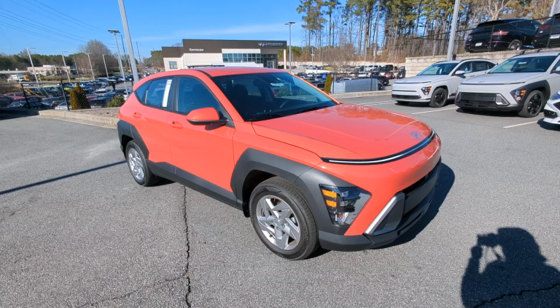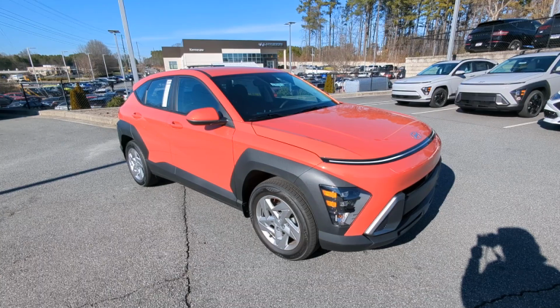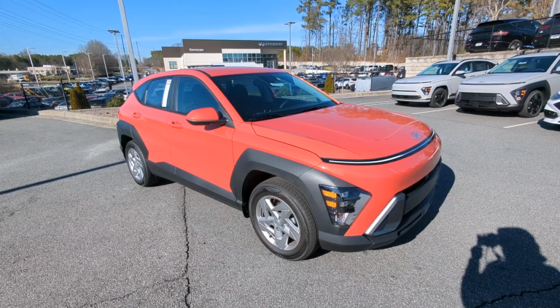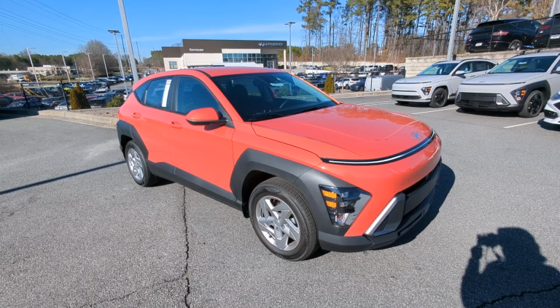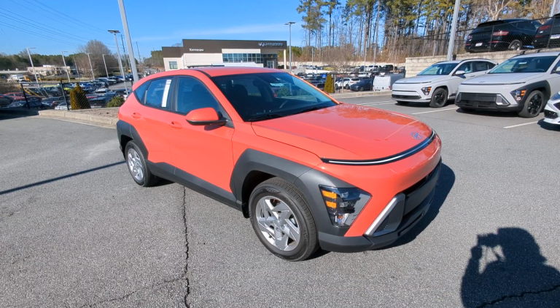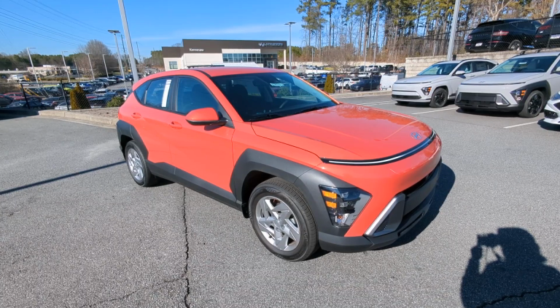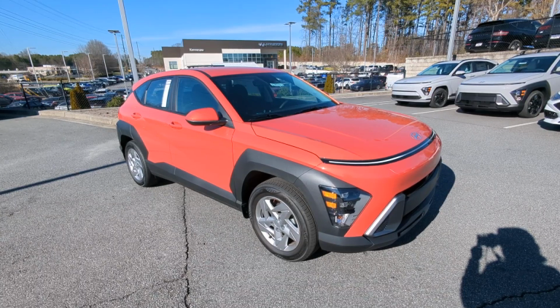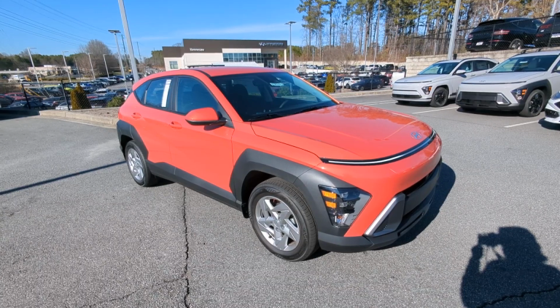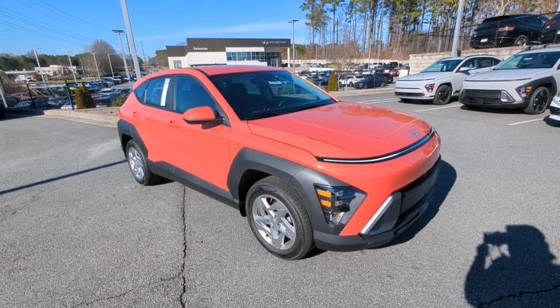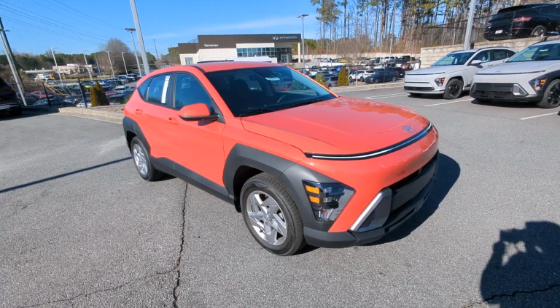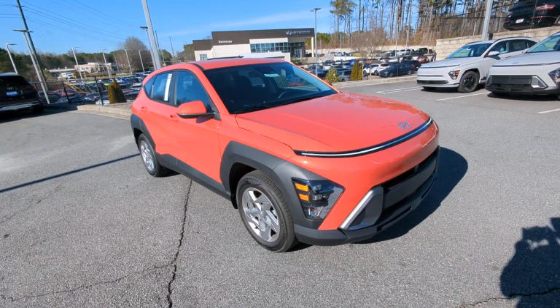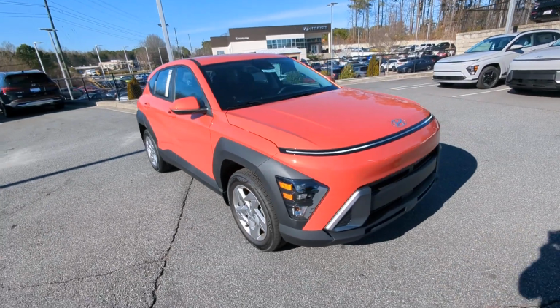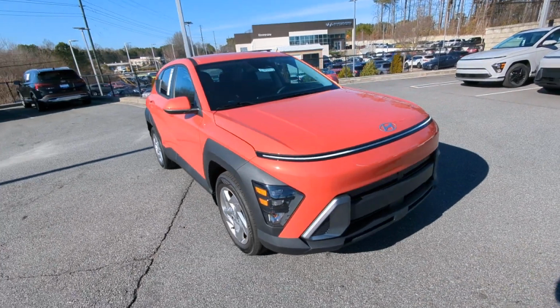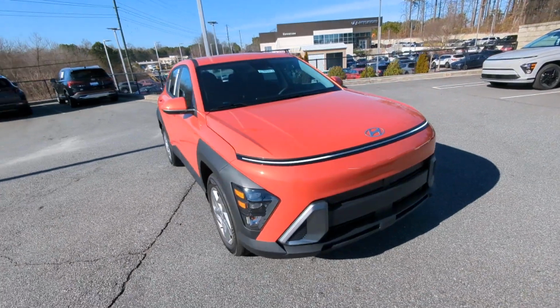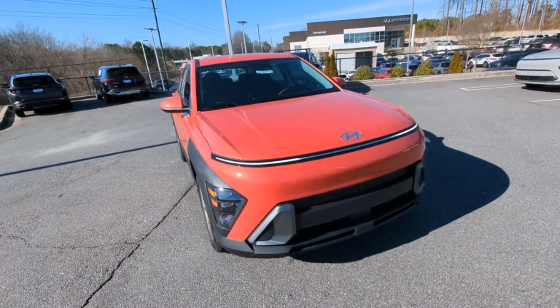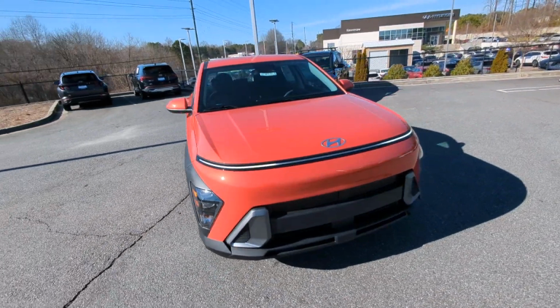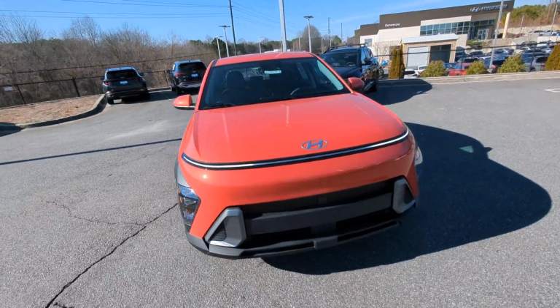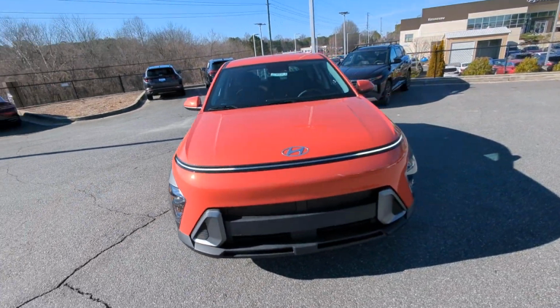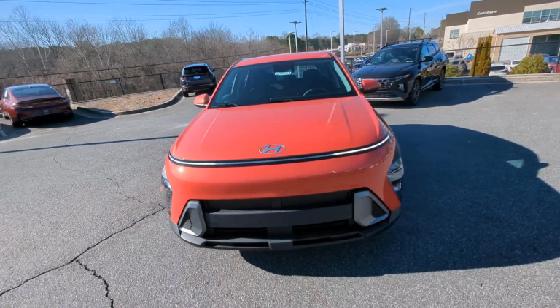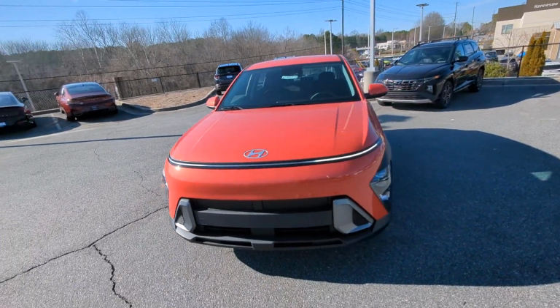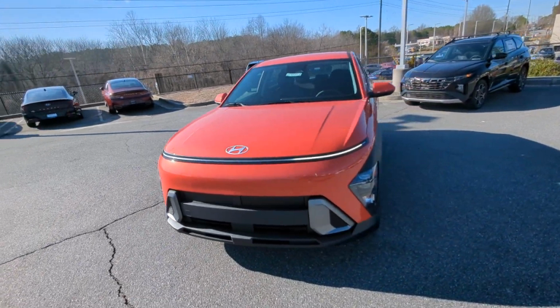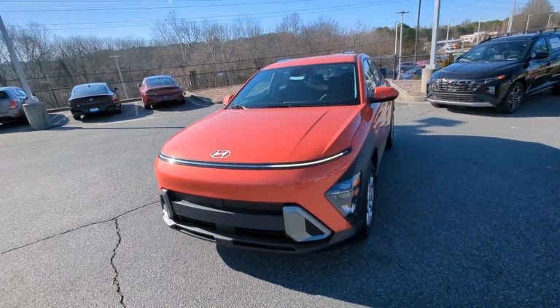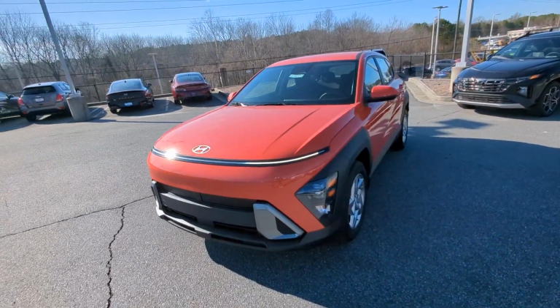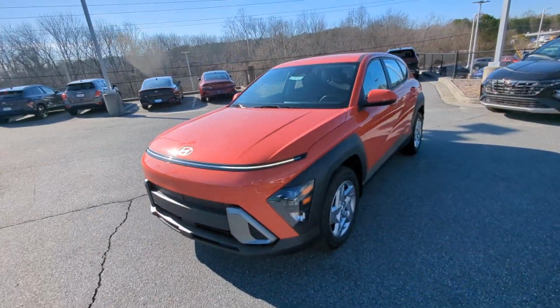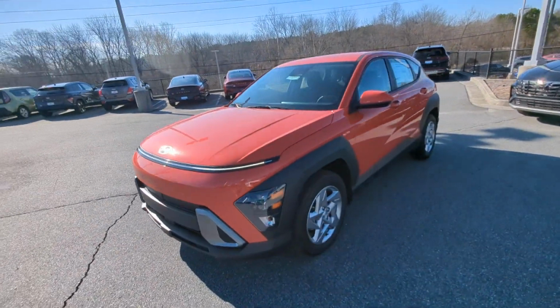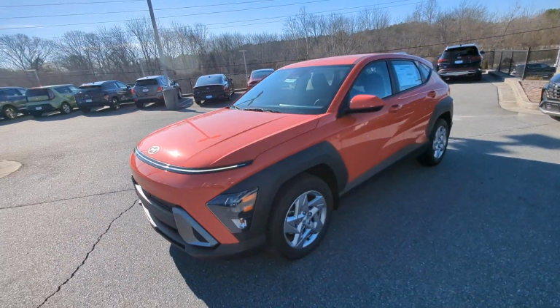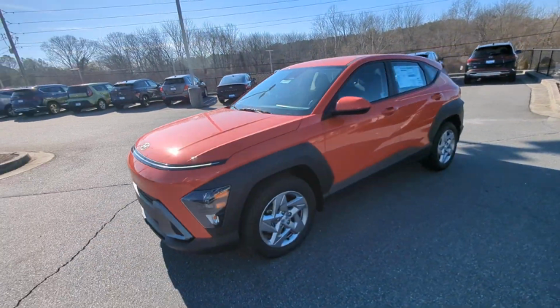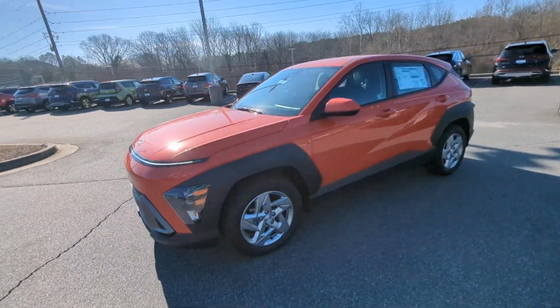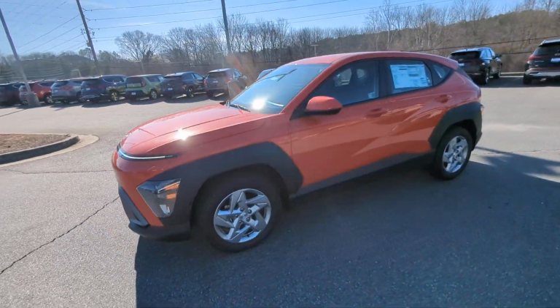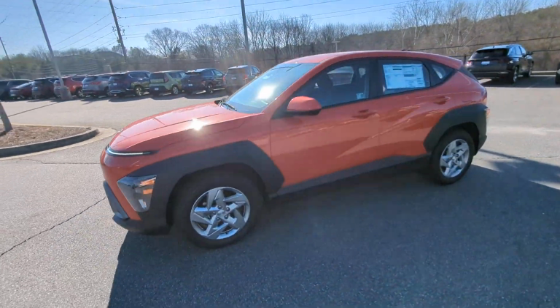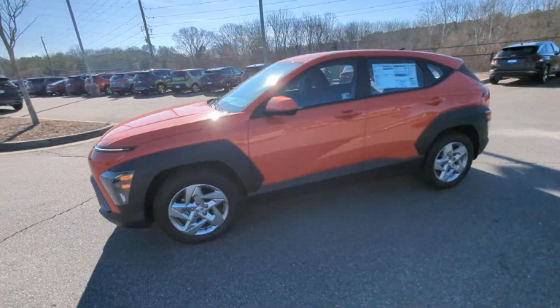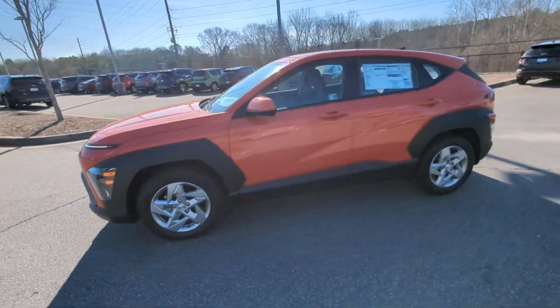Go home happy with the 2024 Hyundai Kona. Infuse every drive with a fresh sense of fun in this spirited and tech-savvy Kona.